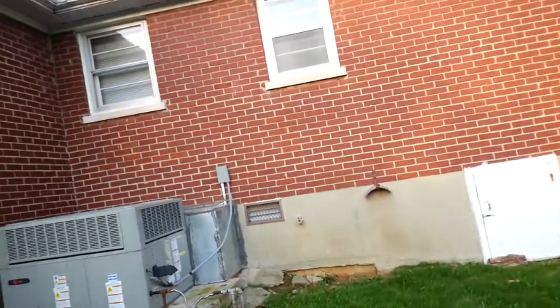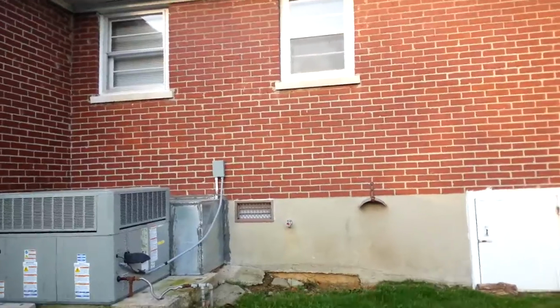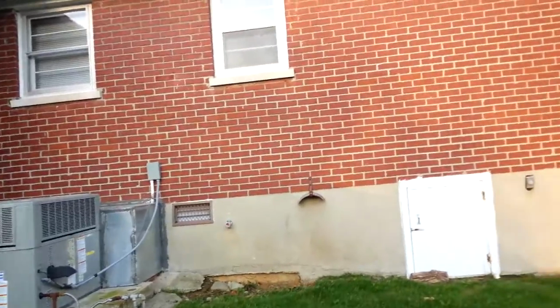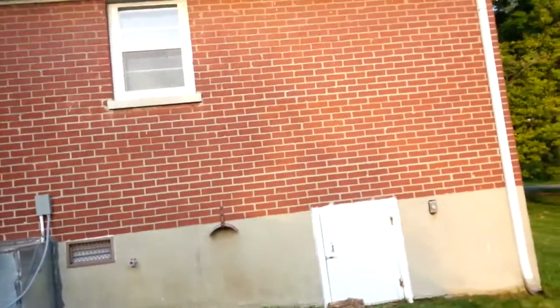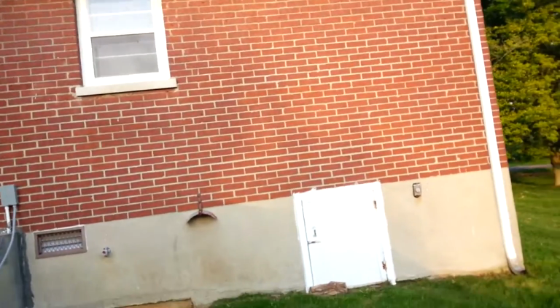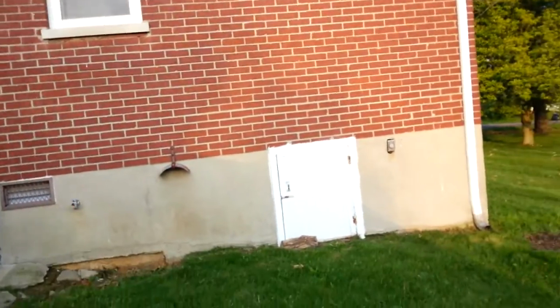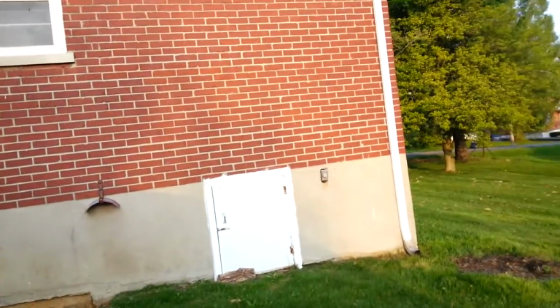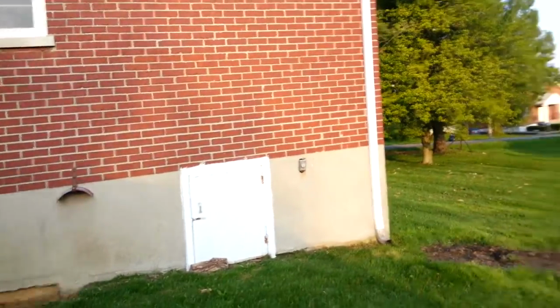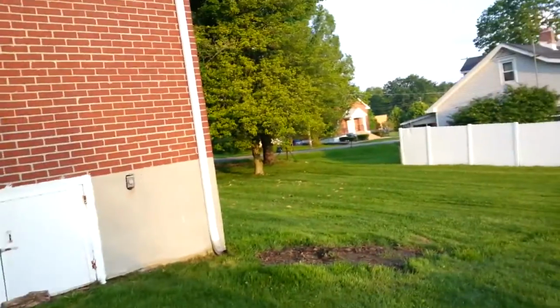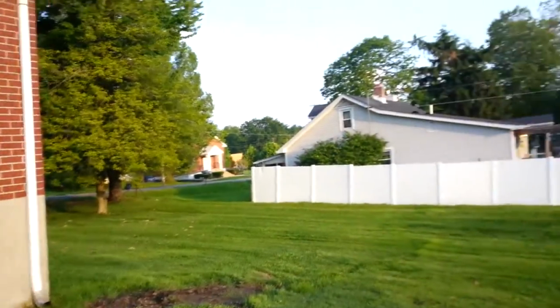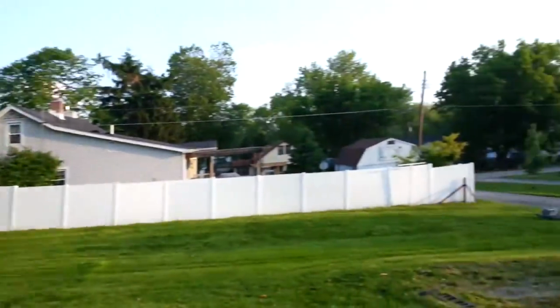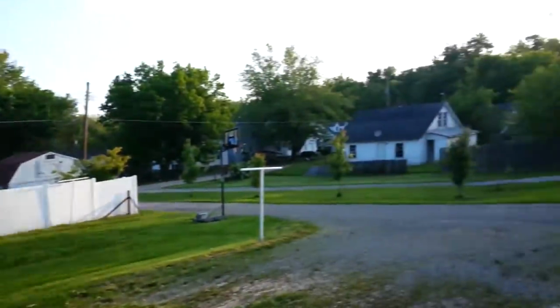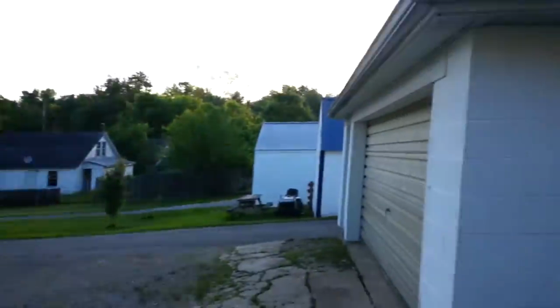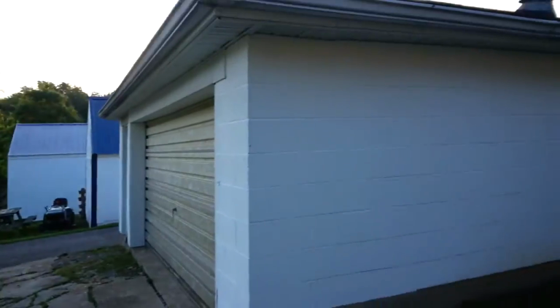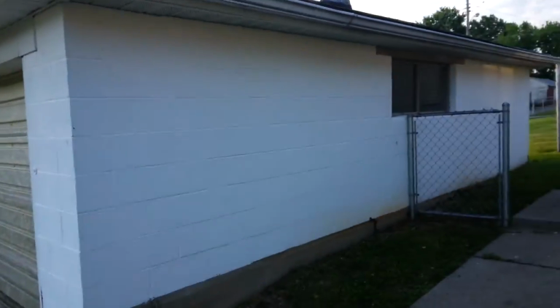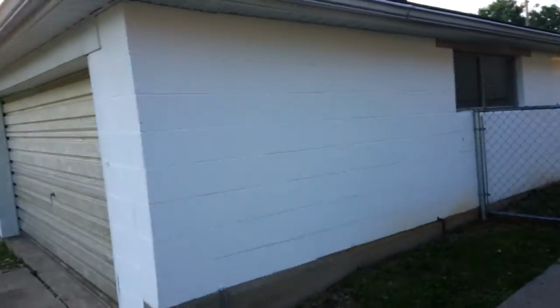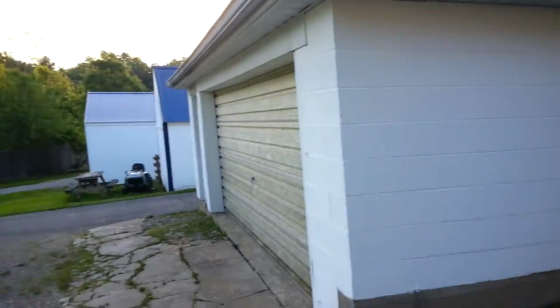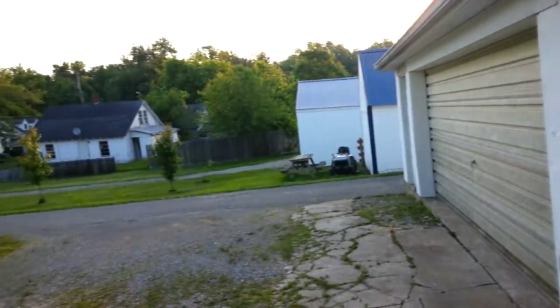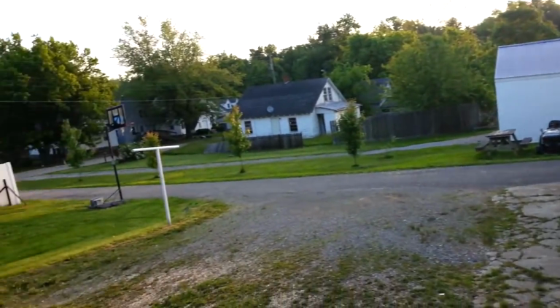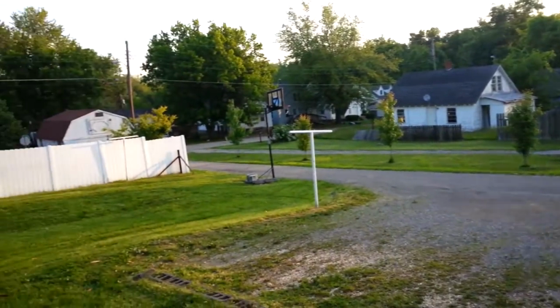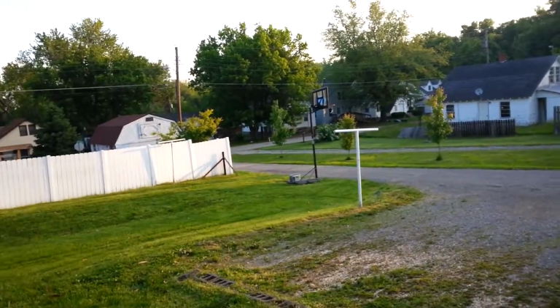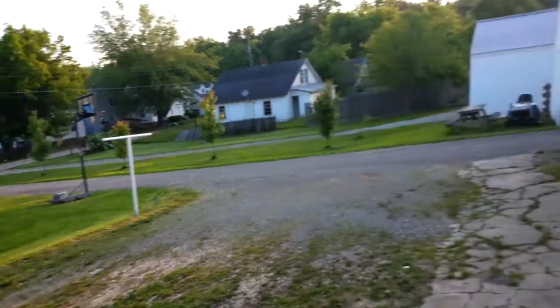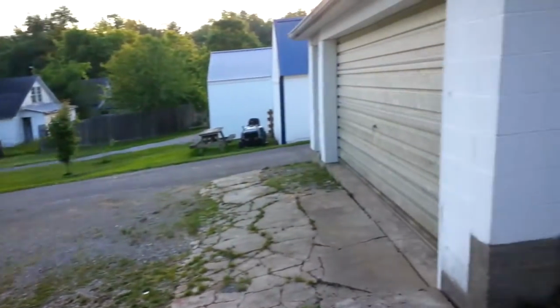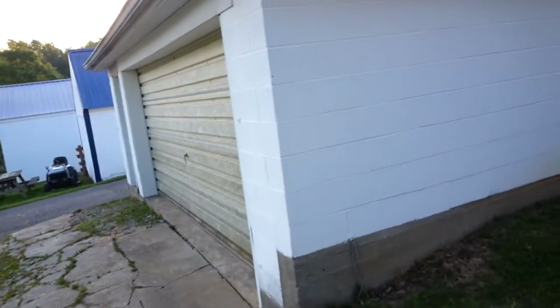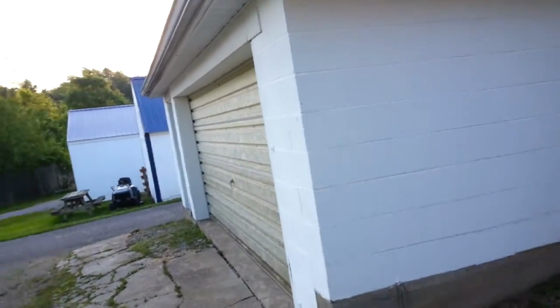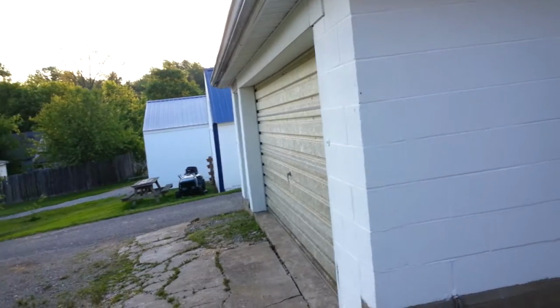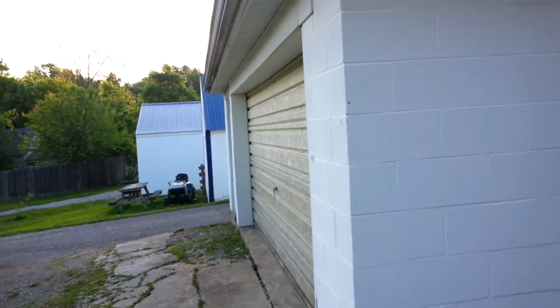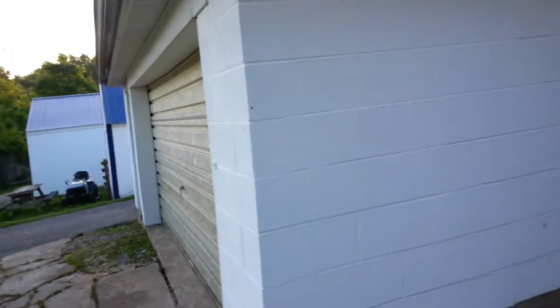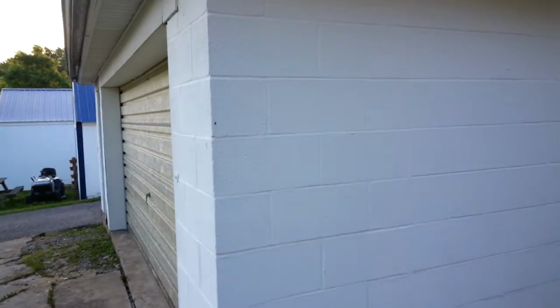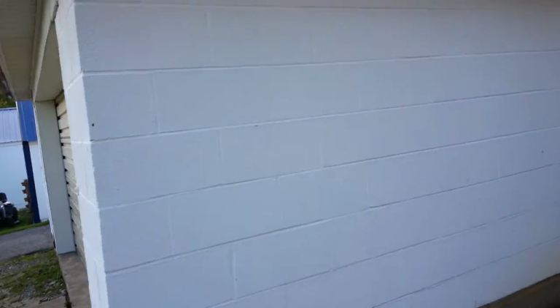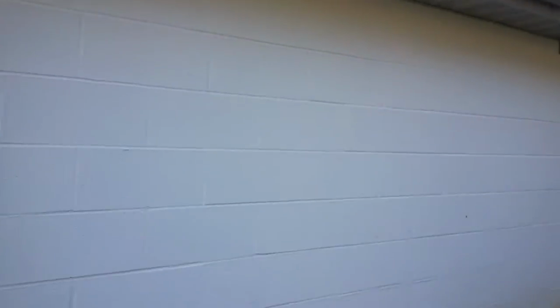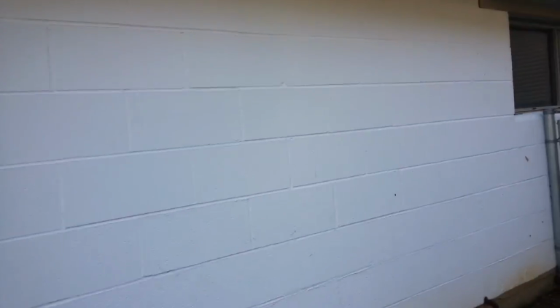A big bad wolf won't blow this thing down. Some sort of crawl space underneath. Then a garage, which is actually really sweet. It's got like two garages,